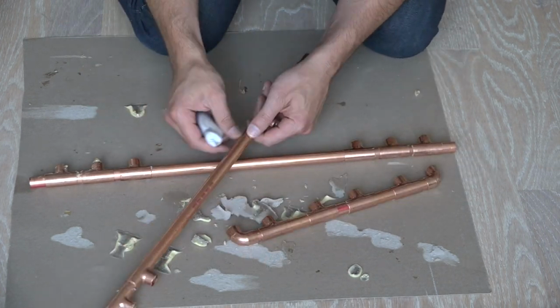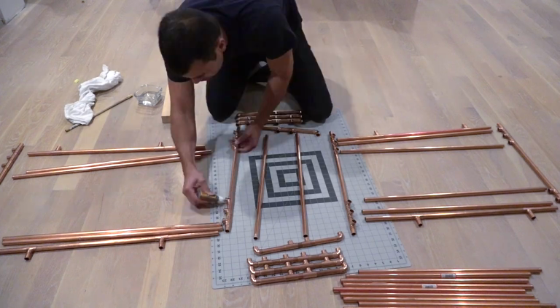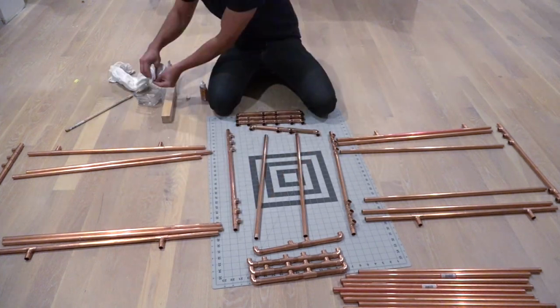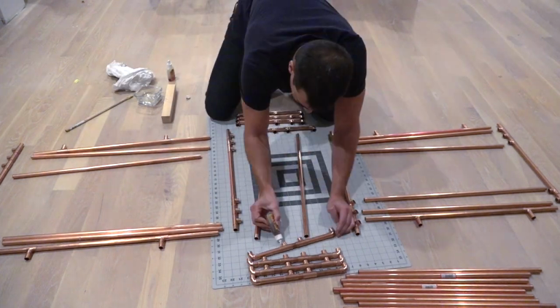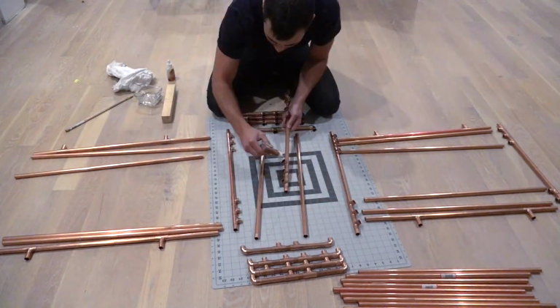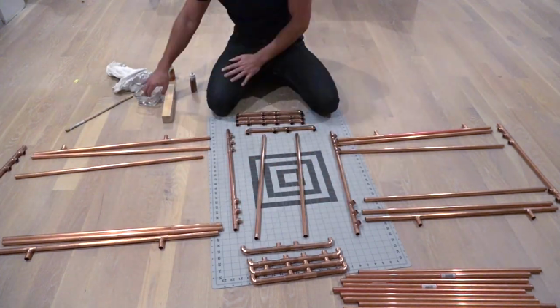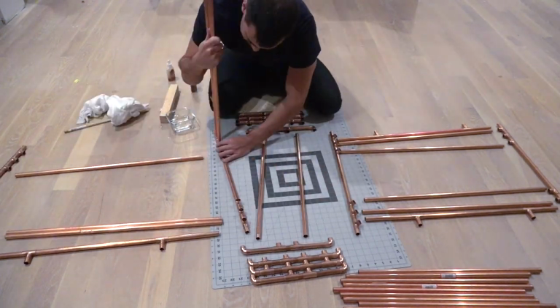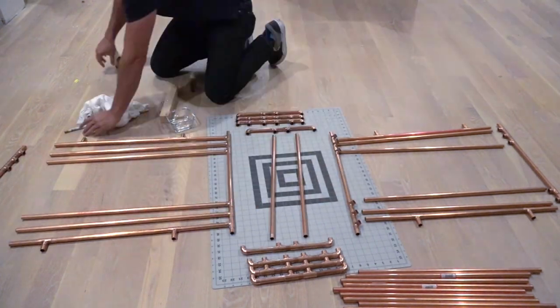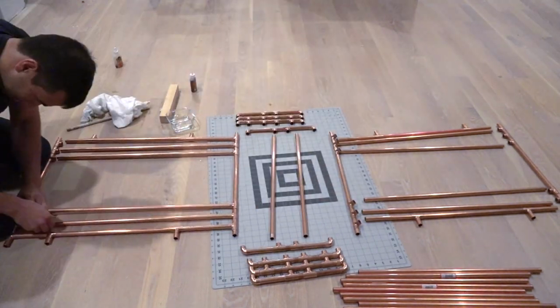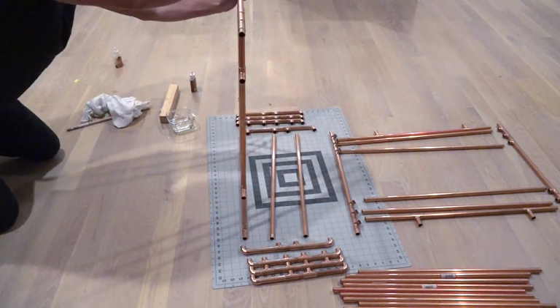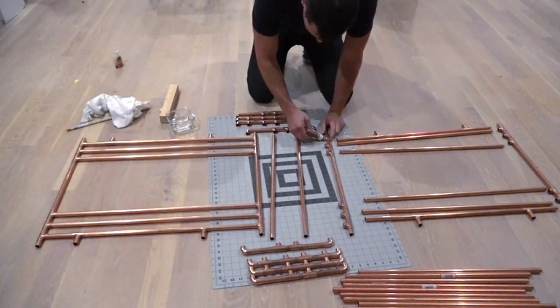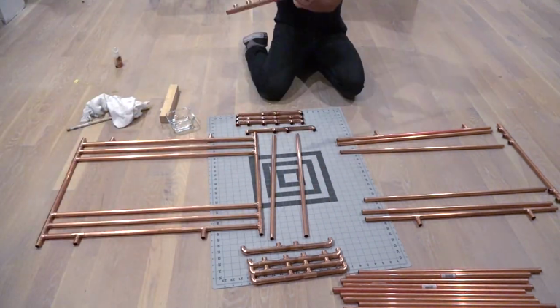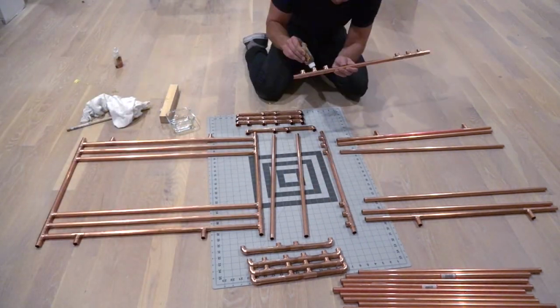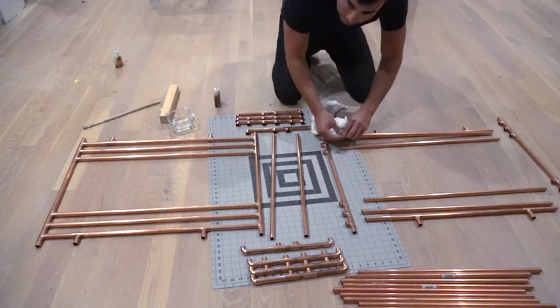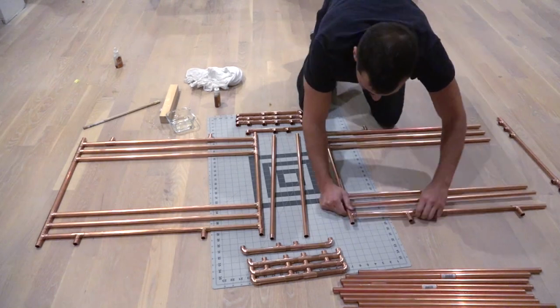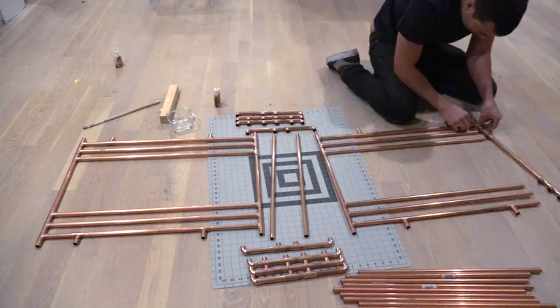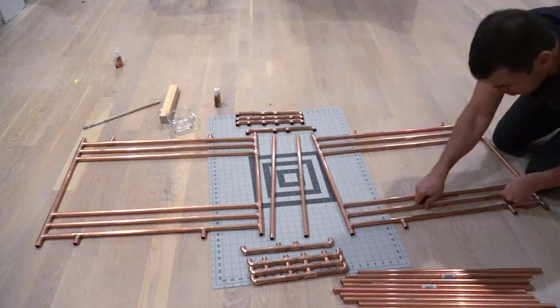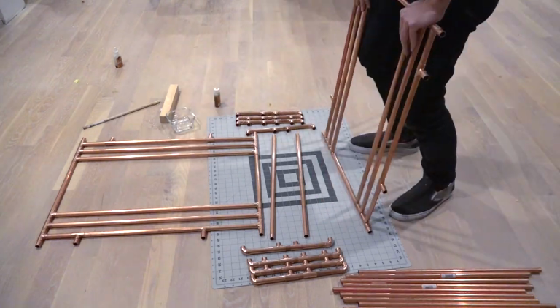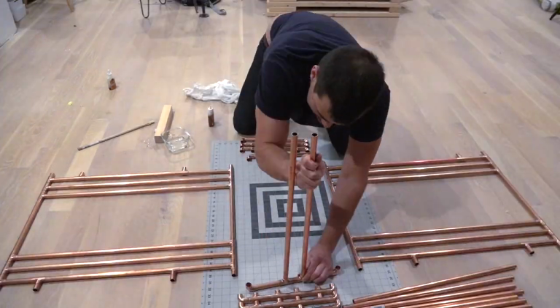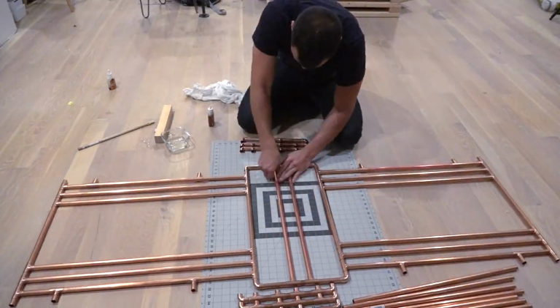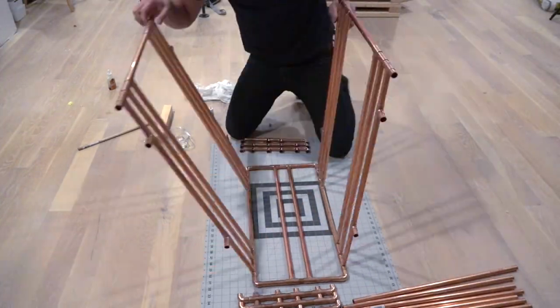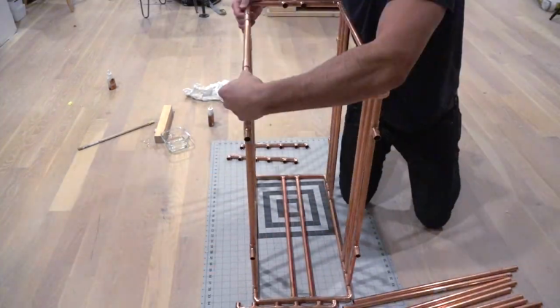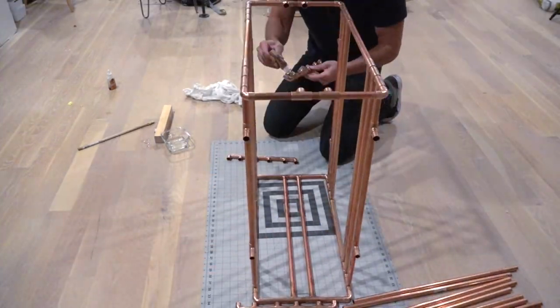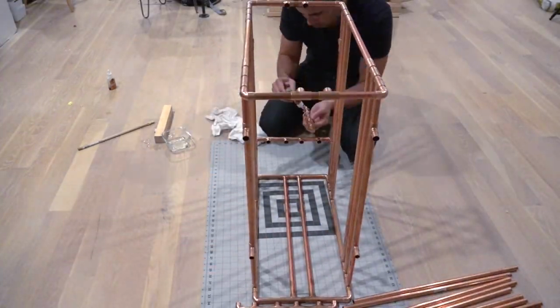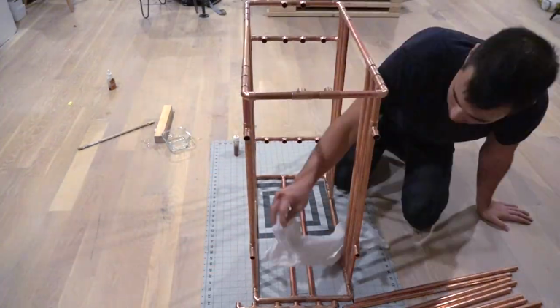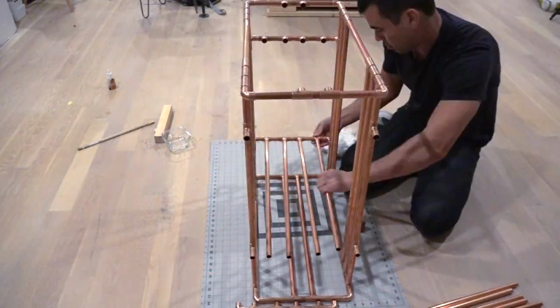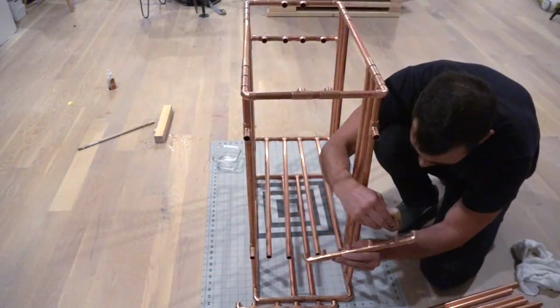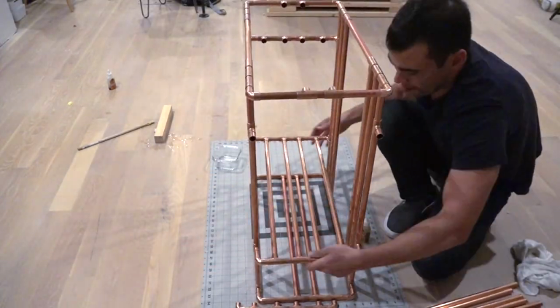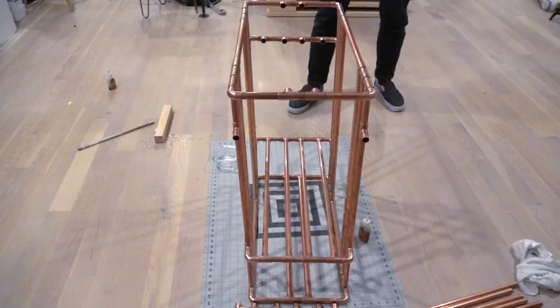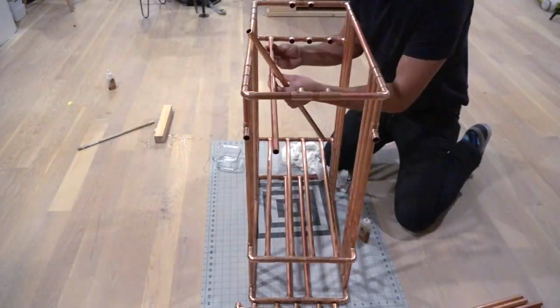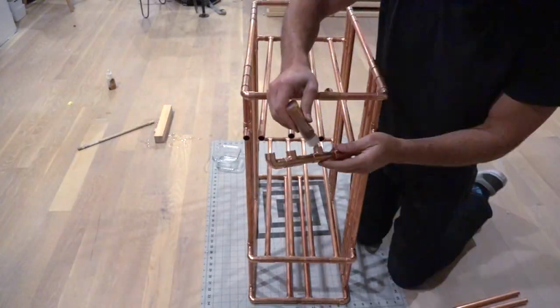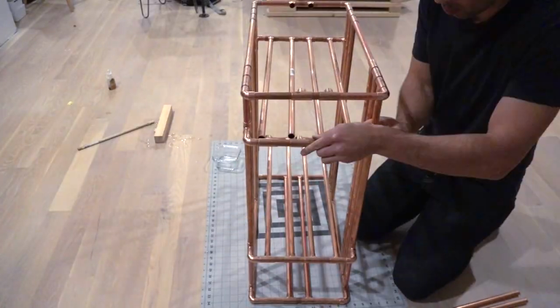I waited until all the straight pieces of pipe were fully glued together before trying to assemble the entire bar. I assembled the side panels, rotated them up, and then inserted the end pieces.